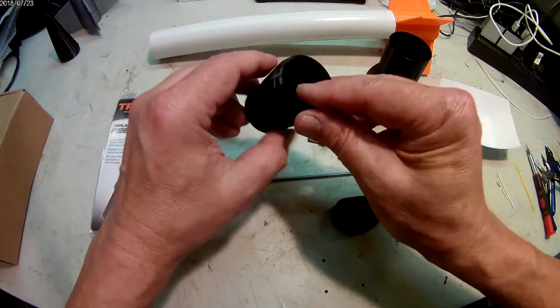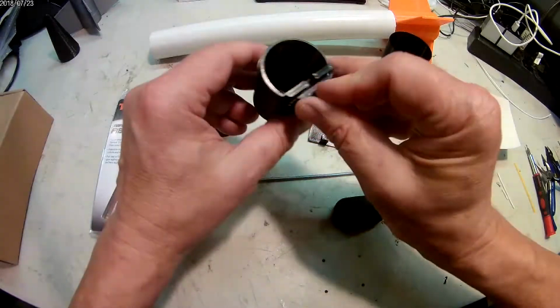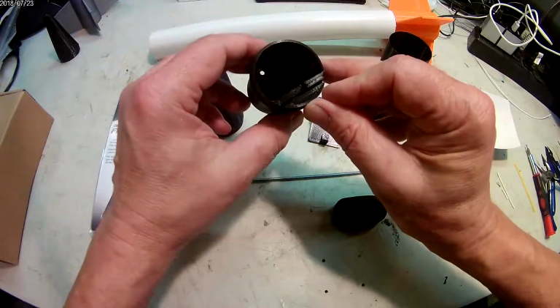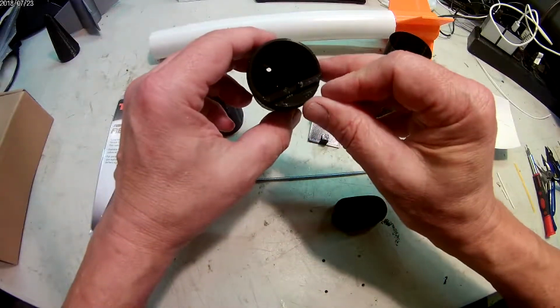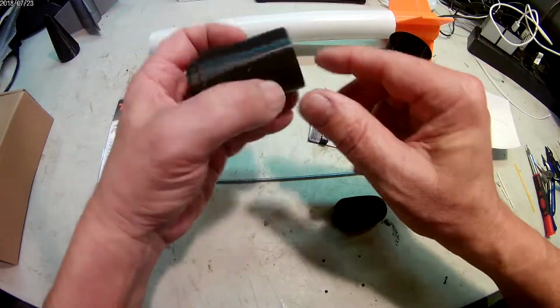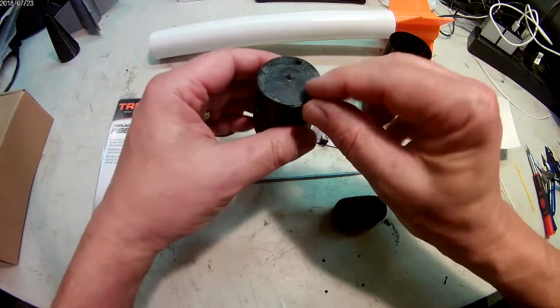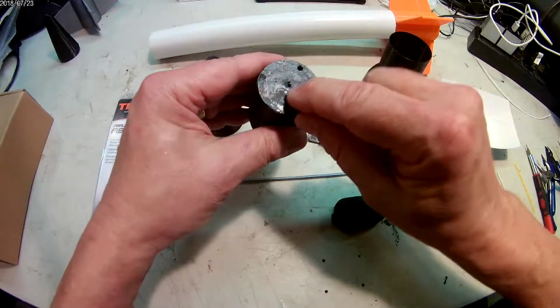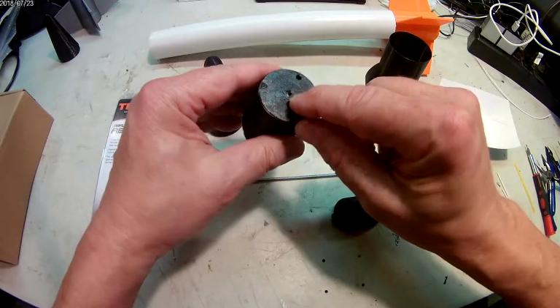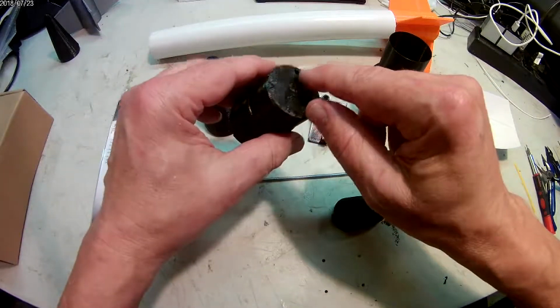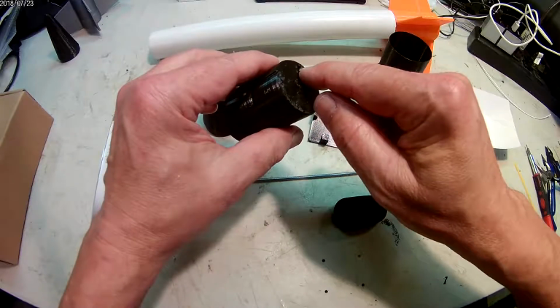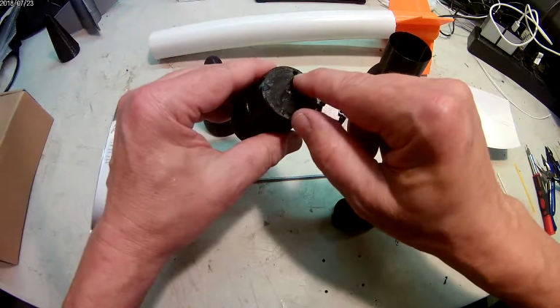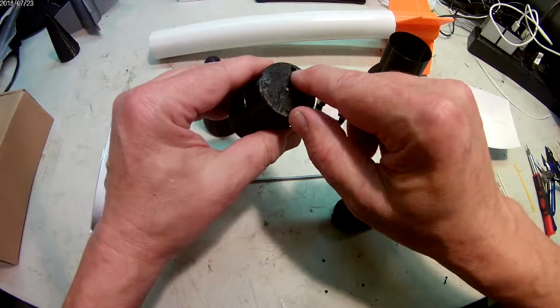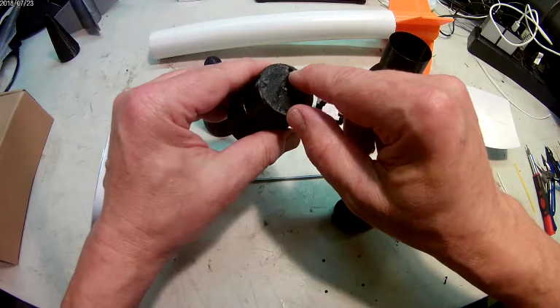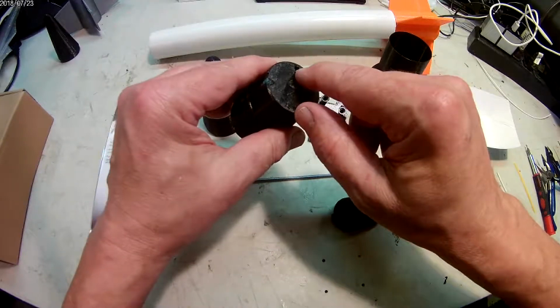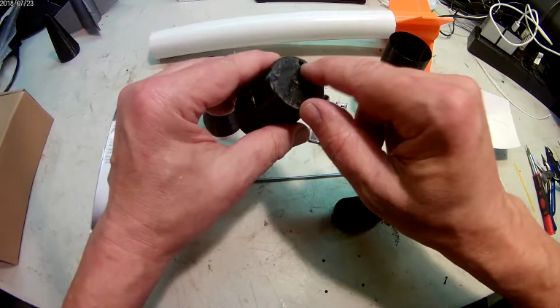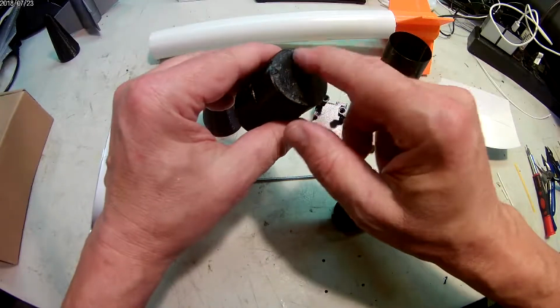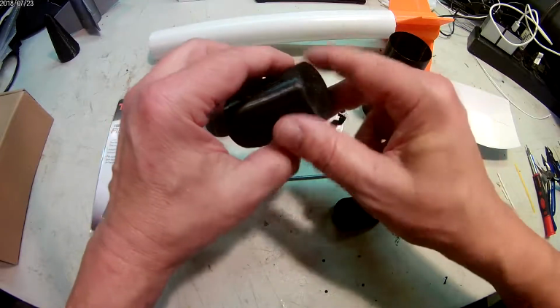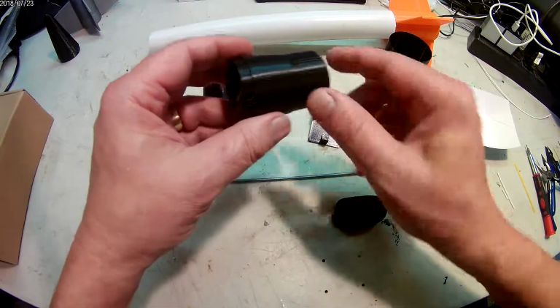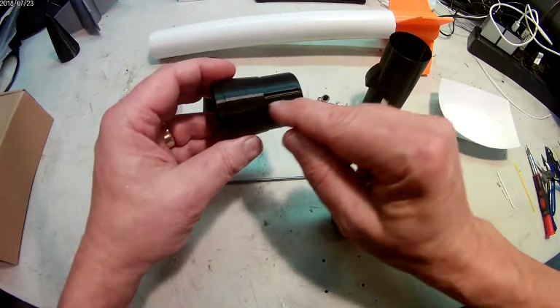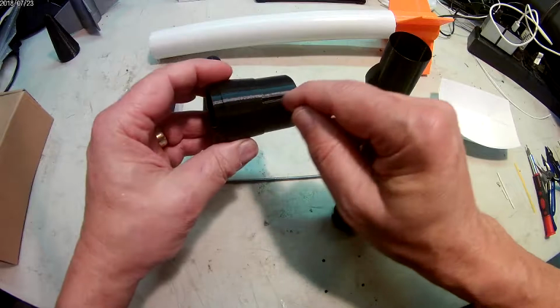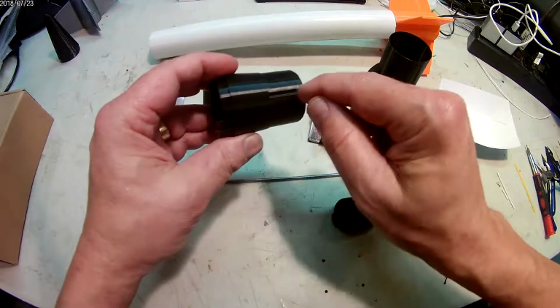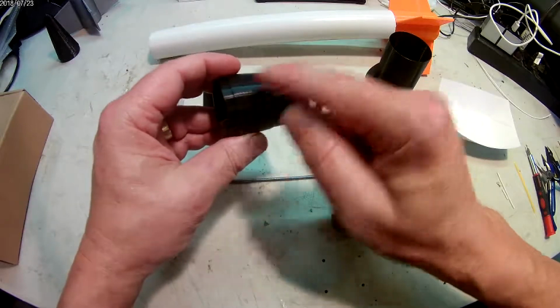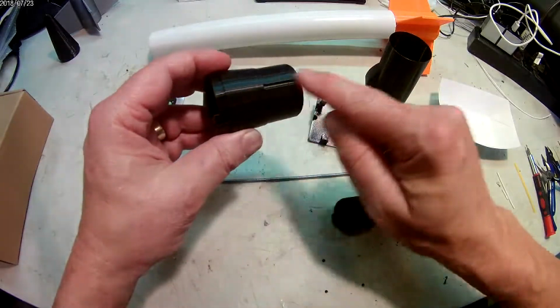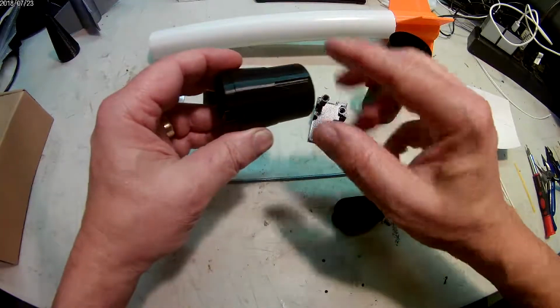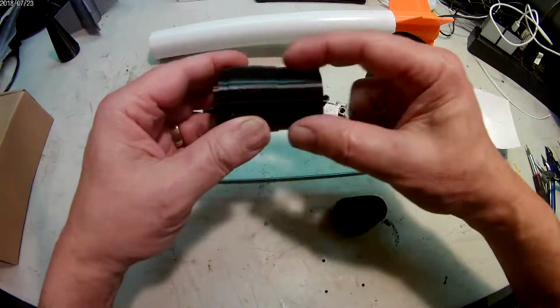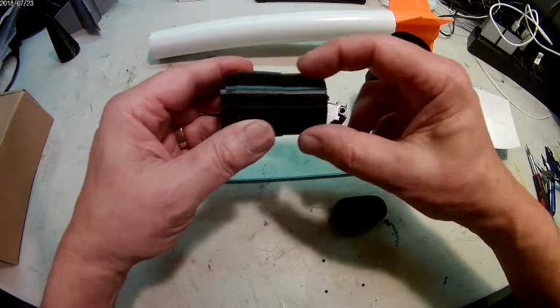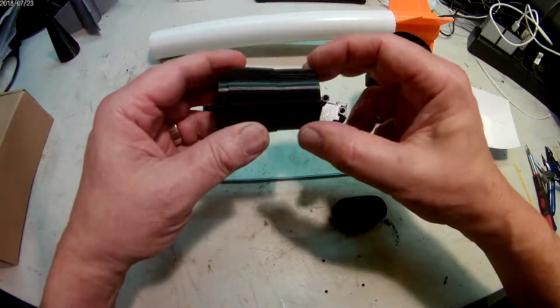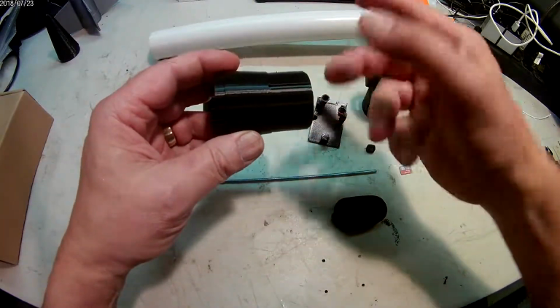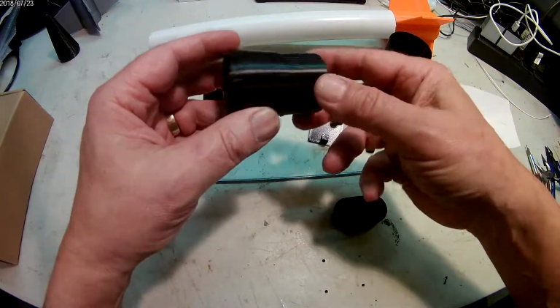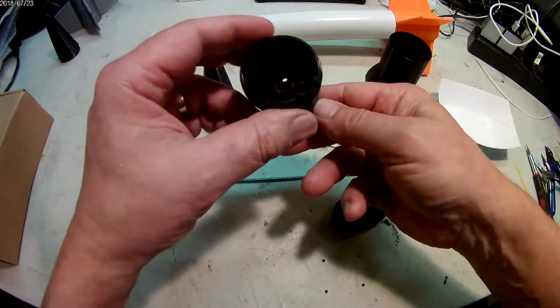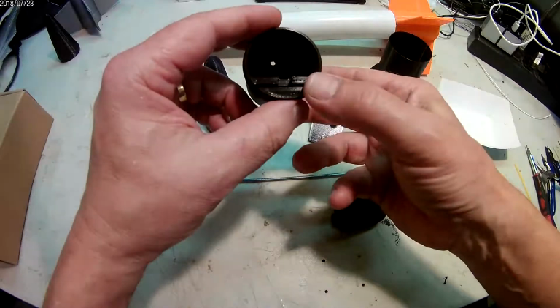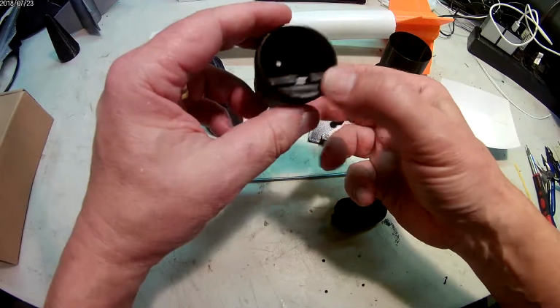The end cap has a place for an eye screw, it has a hole for the 6-32nd all-thread, and it has a little notch that allows a shroud line to go between it and the body tube. I'll explain more about that later.